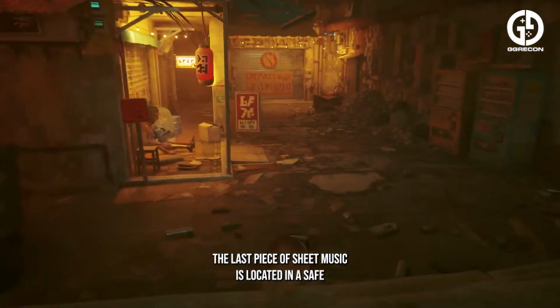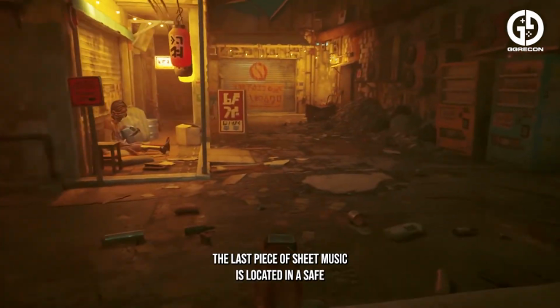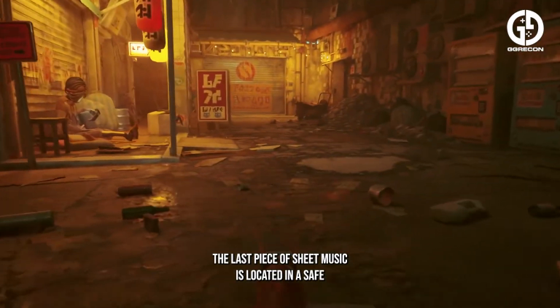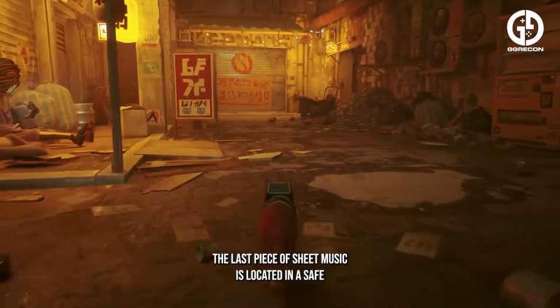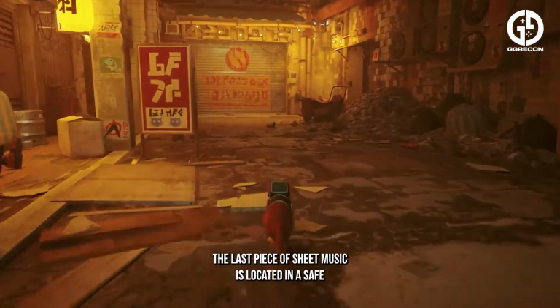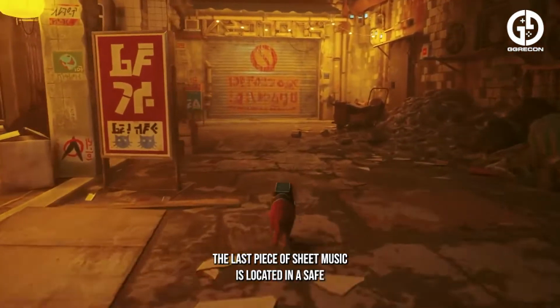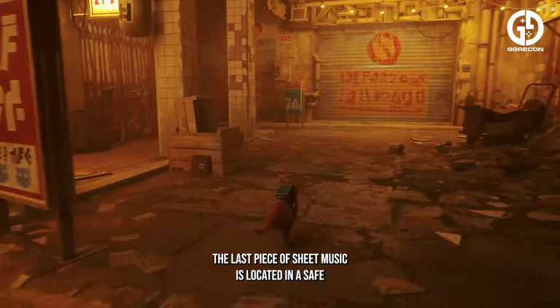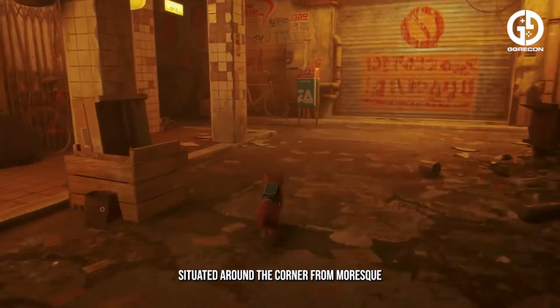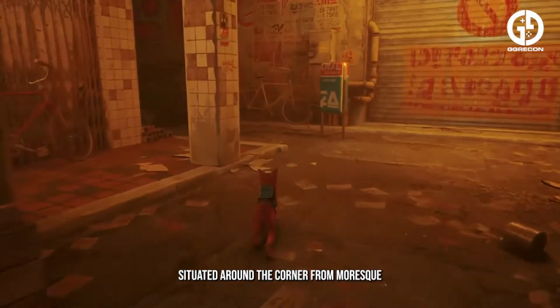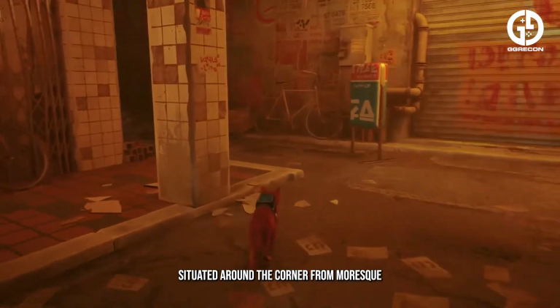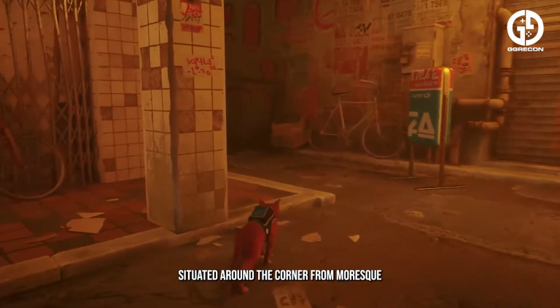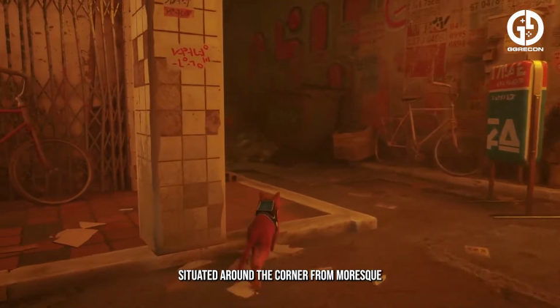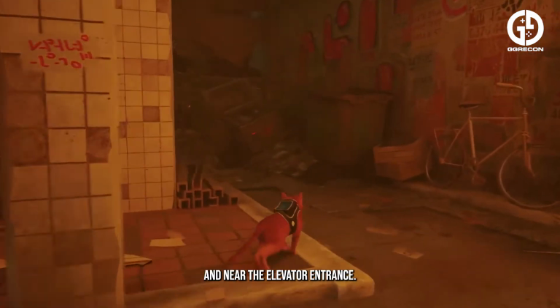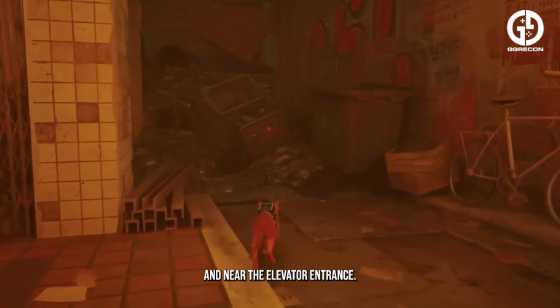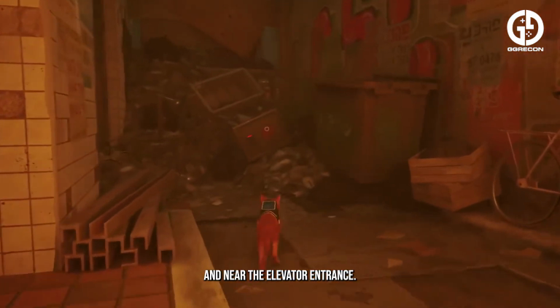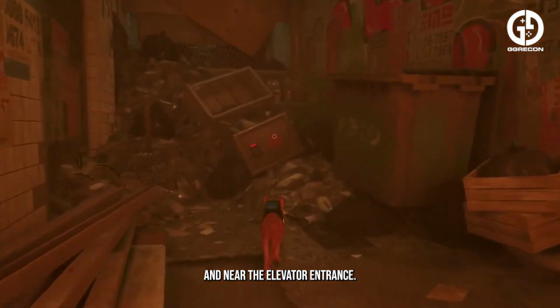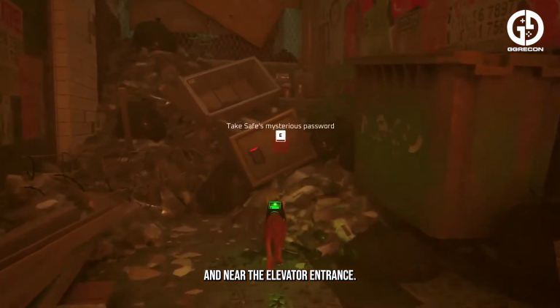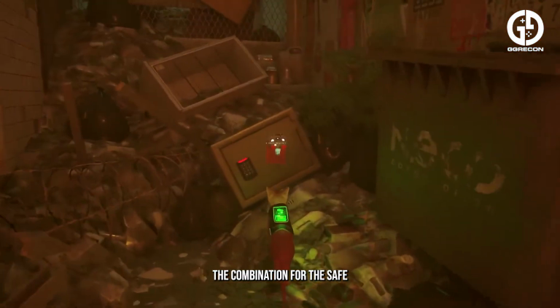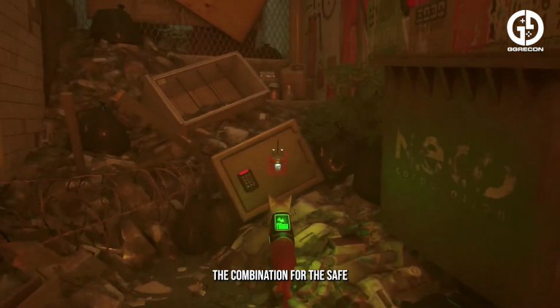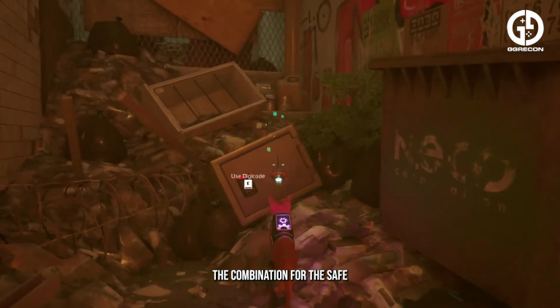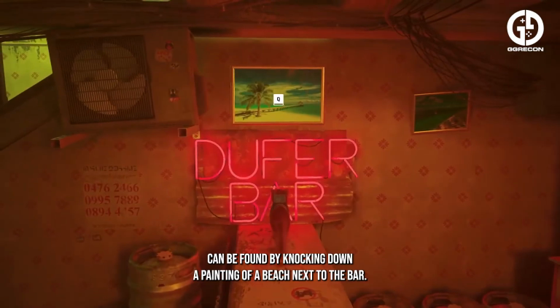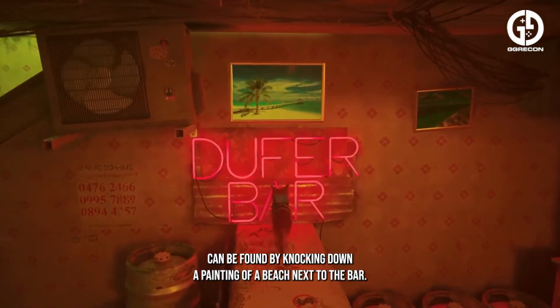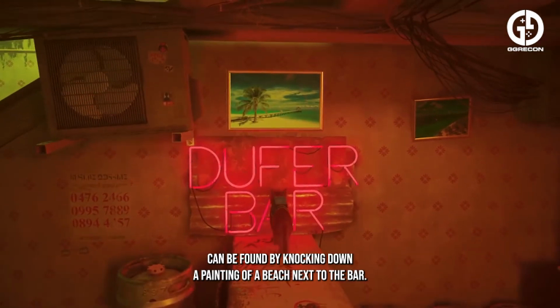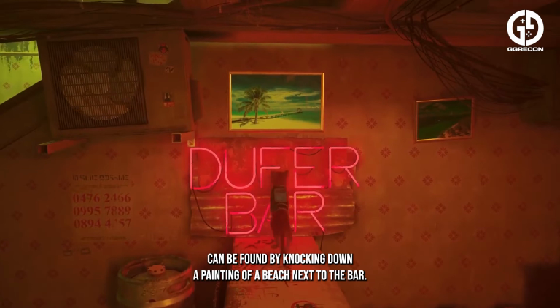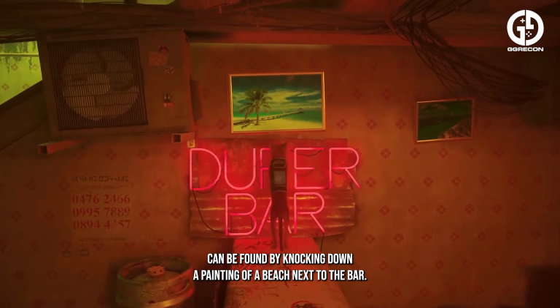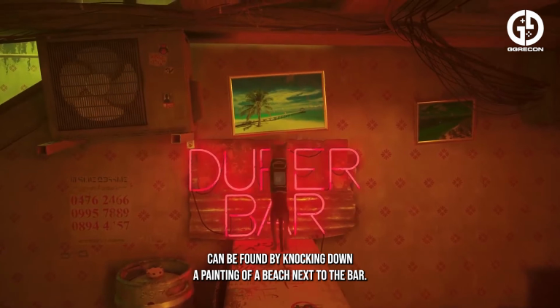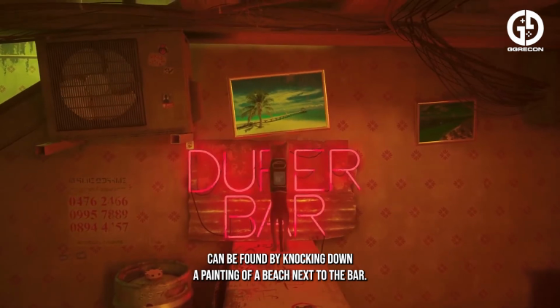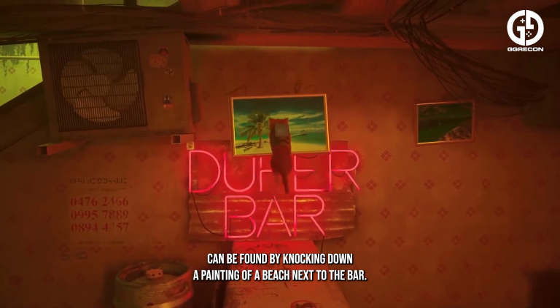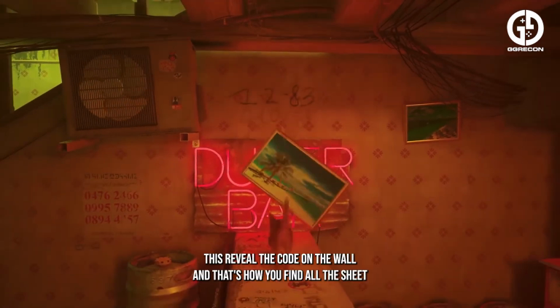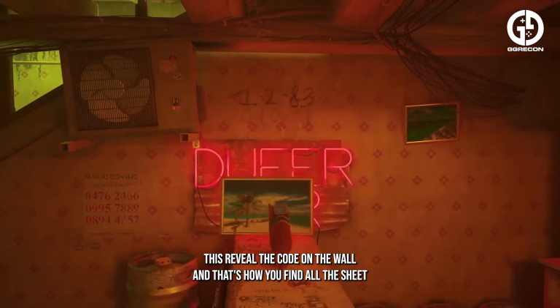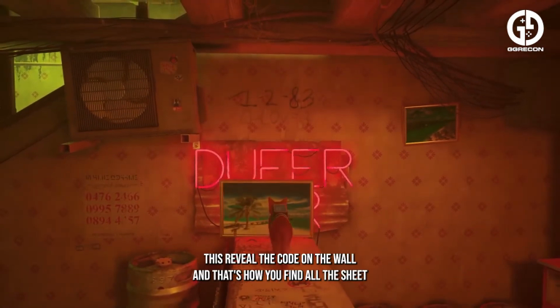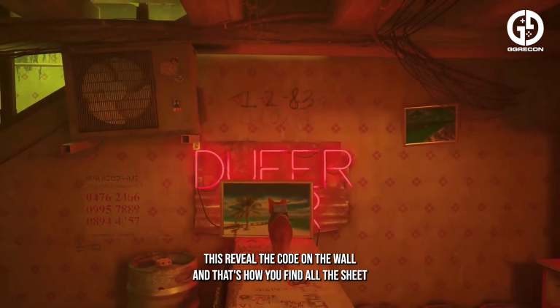The last piece of sheet music is located within a safe situated around the corner from Morriskew and near the elevator entrance. The combination for the safe can be found by knocking down a painting of a beach next to the bar, which will reveal the code on the wall.